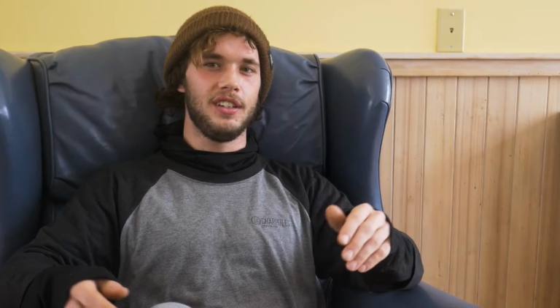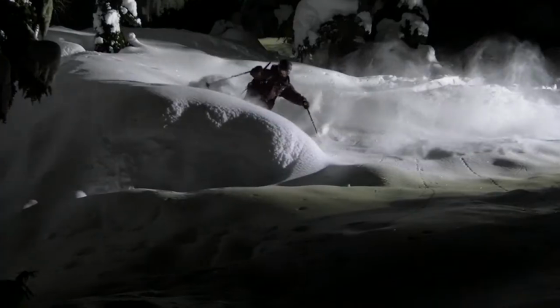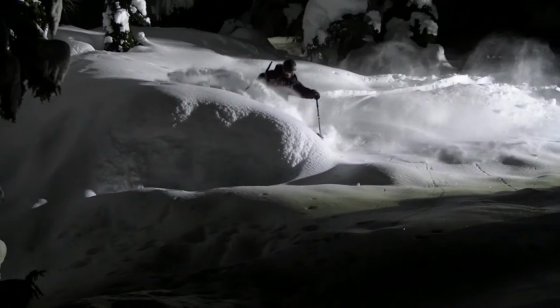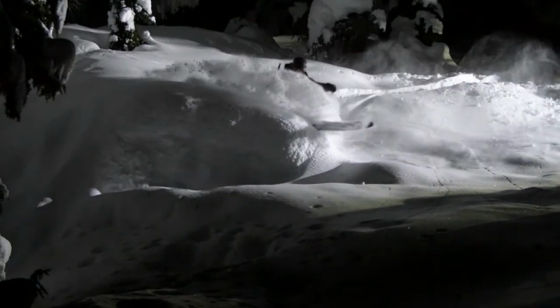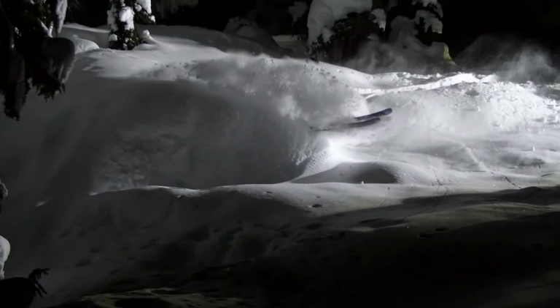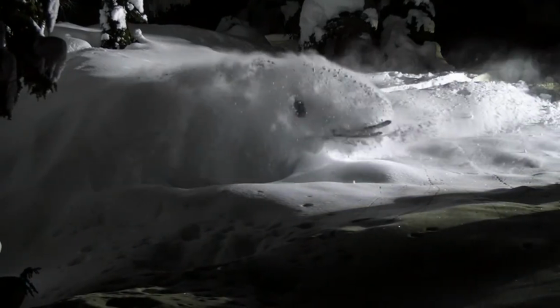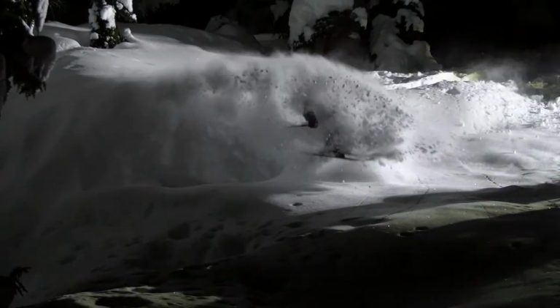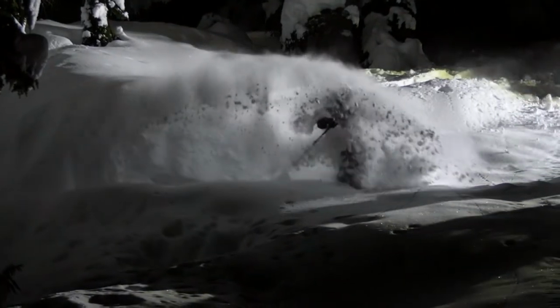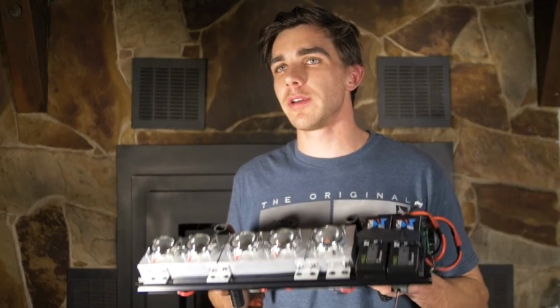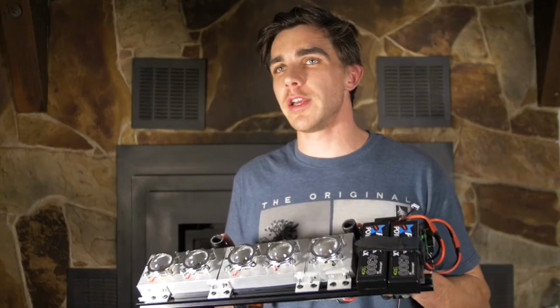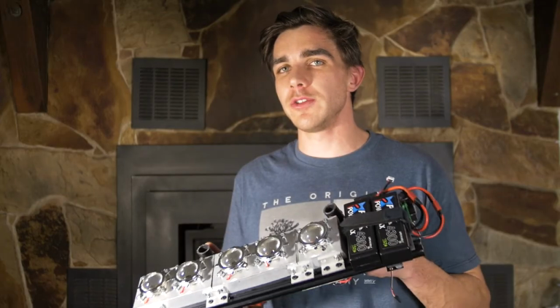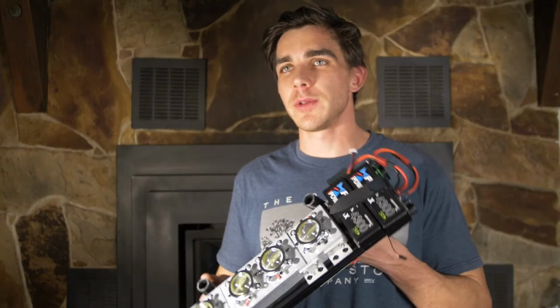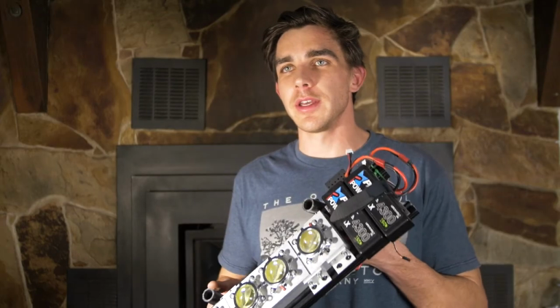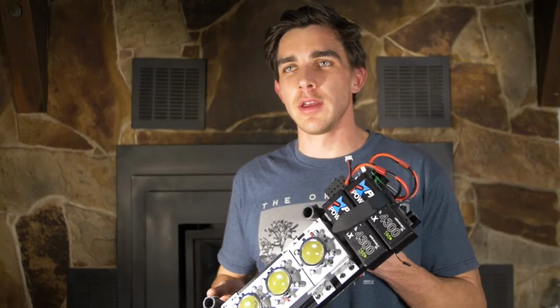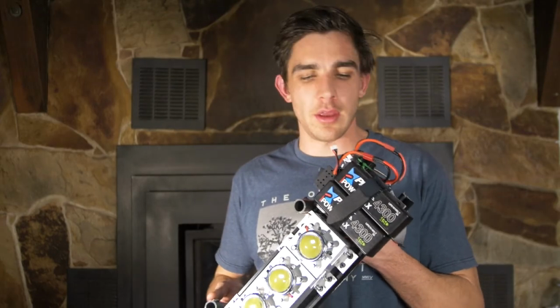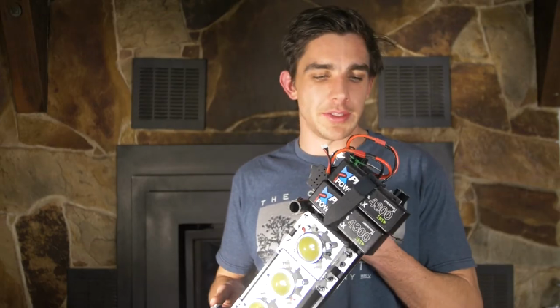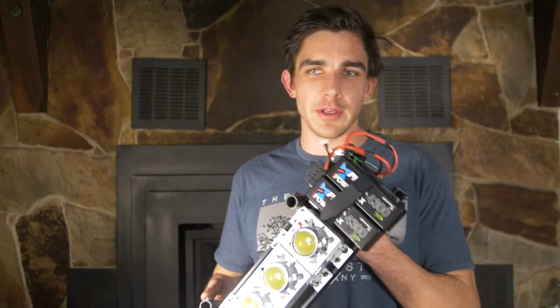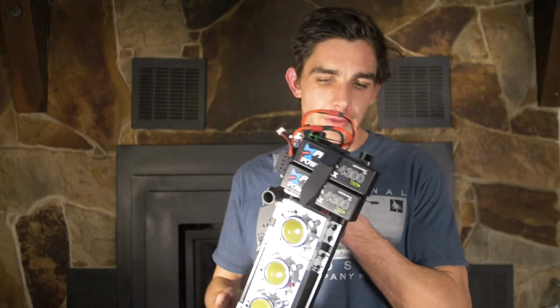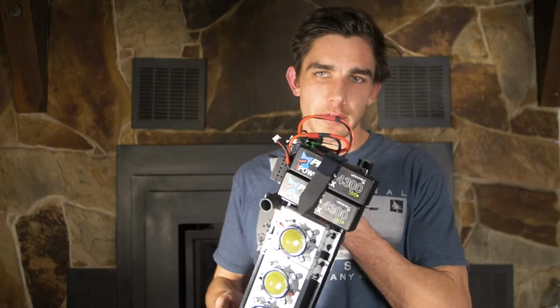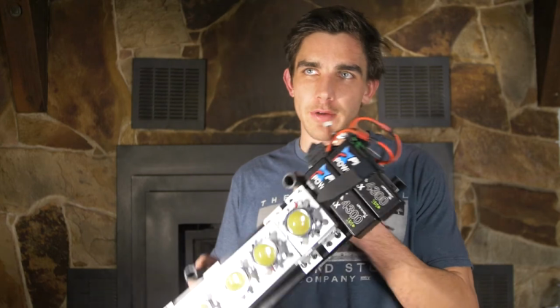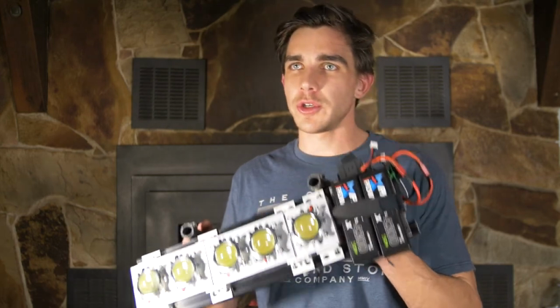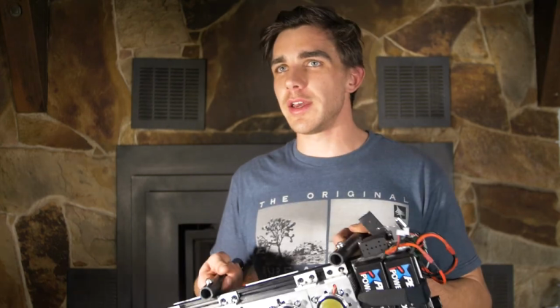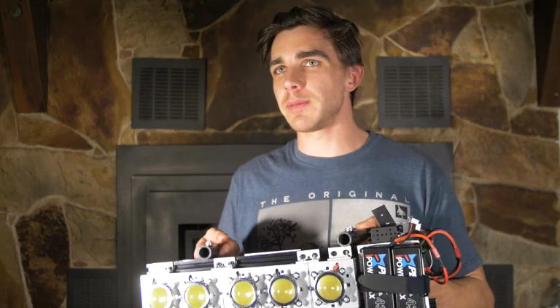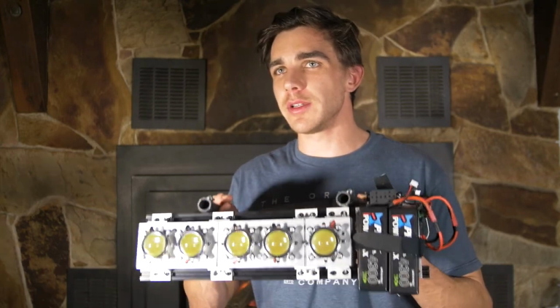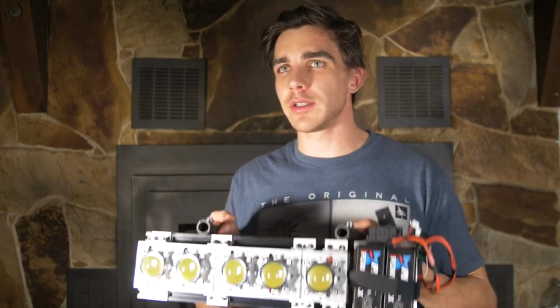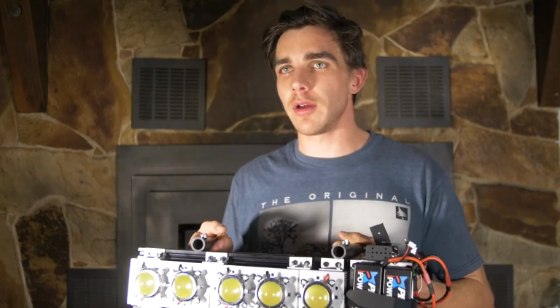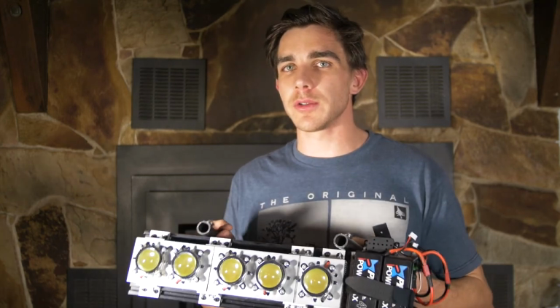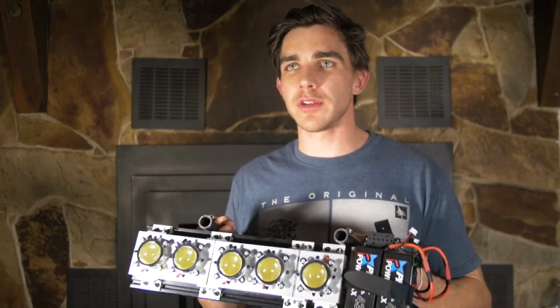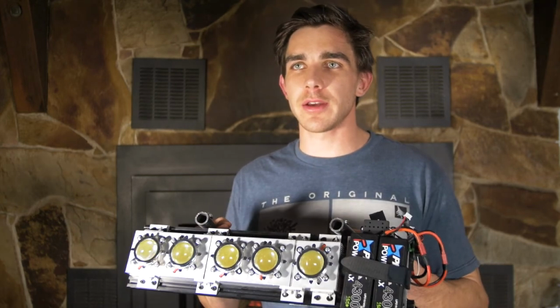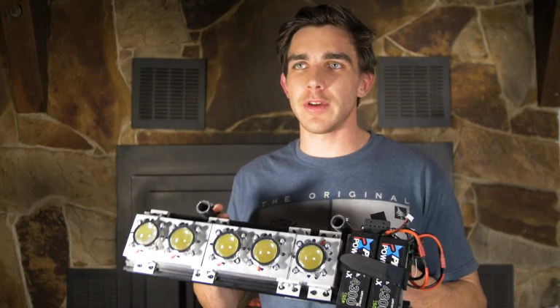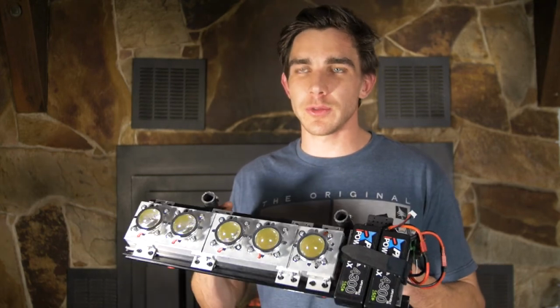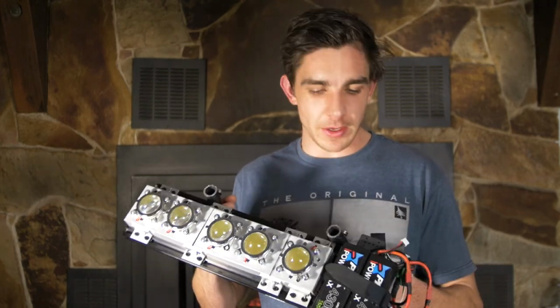This was definitely the first of many adventures with this thing. I see it being used for oceans, lakes, mountains — all sorts of backcountry adventures with friends.